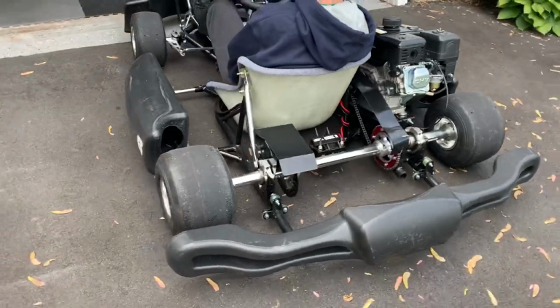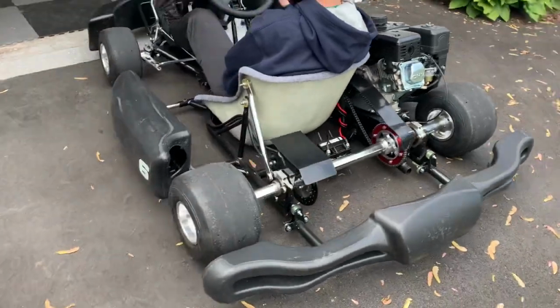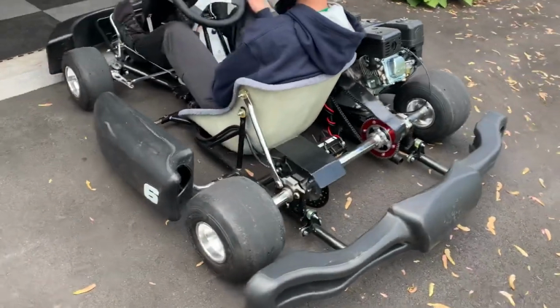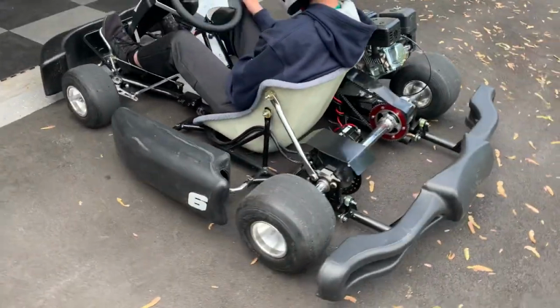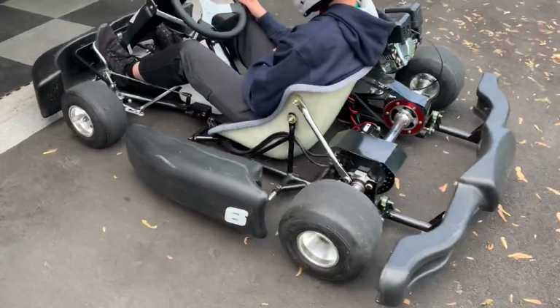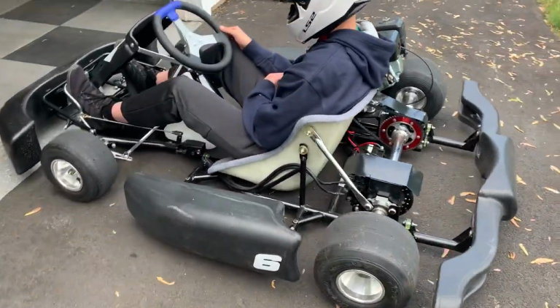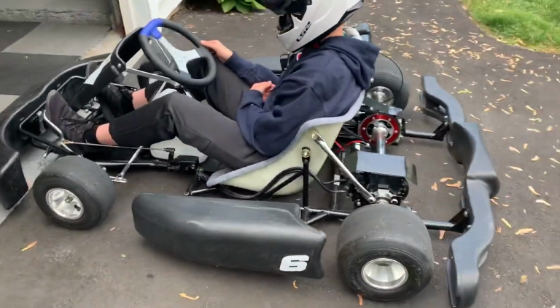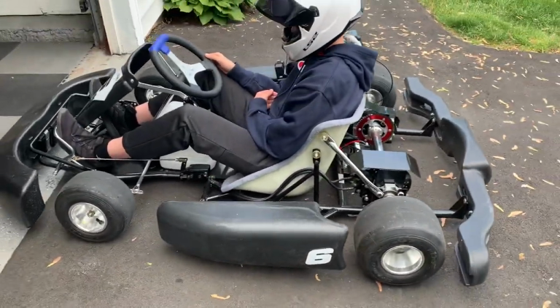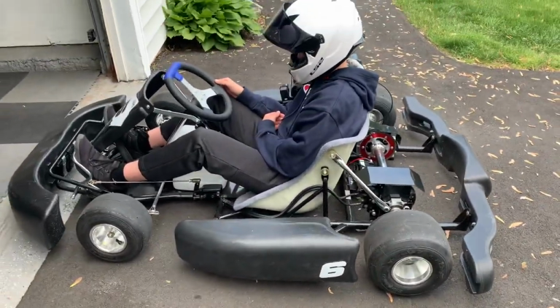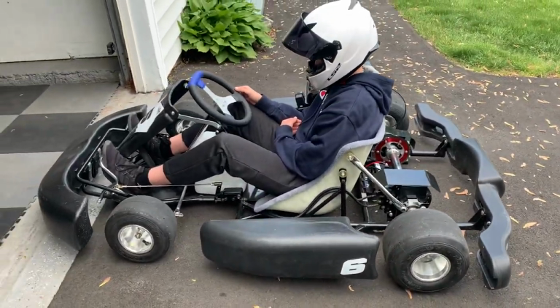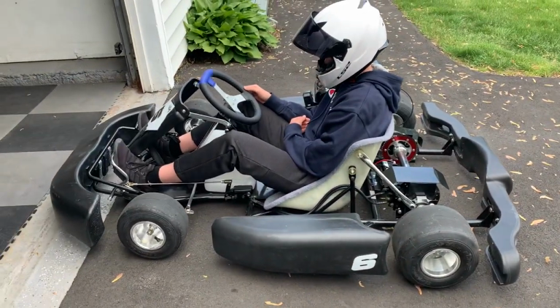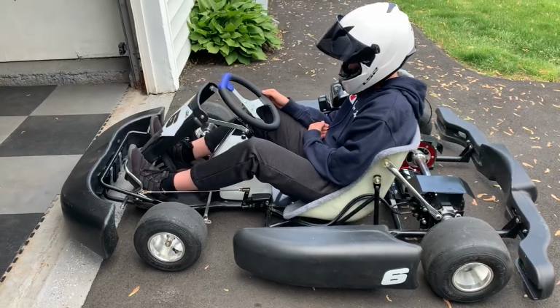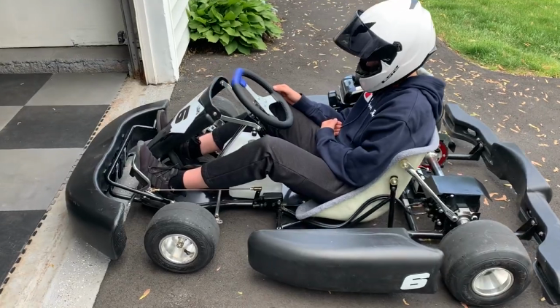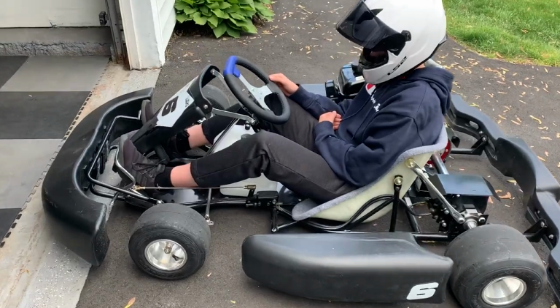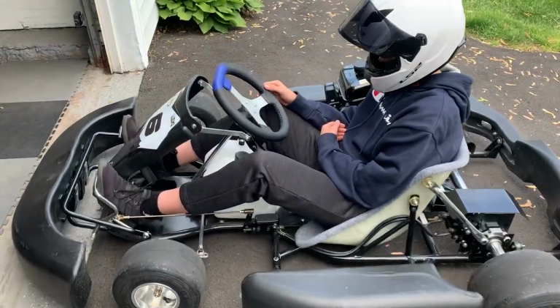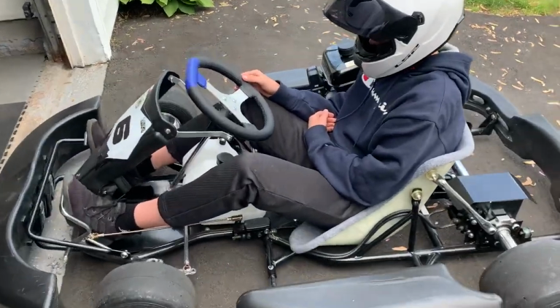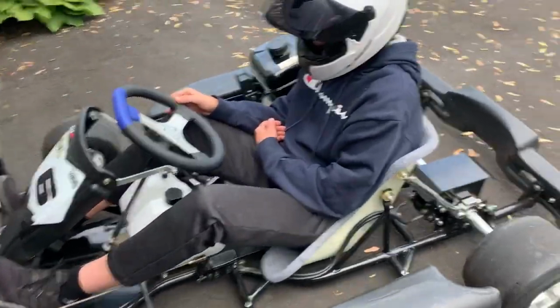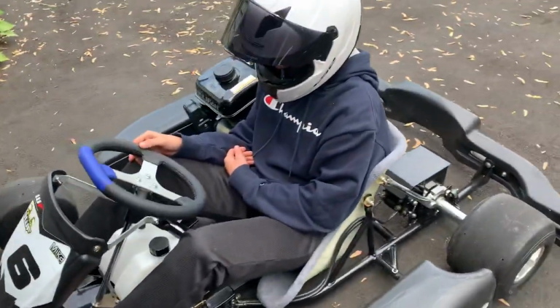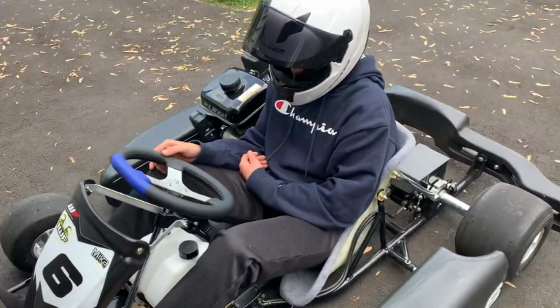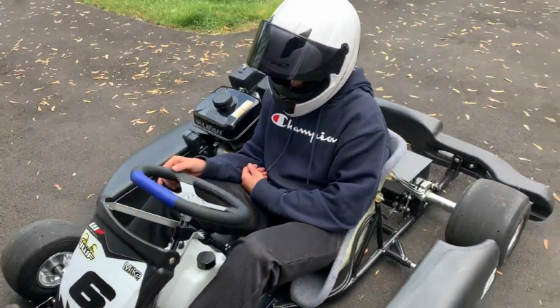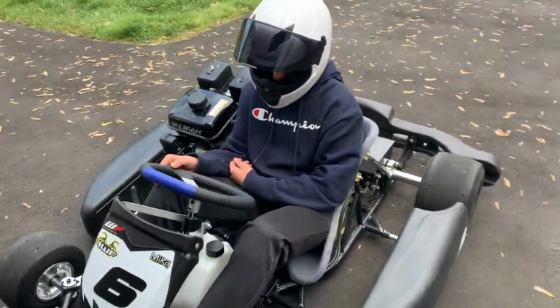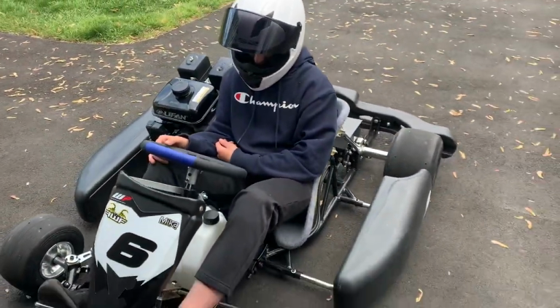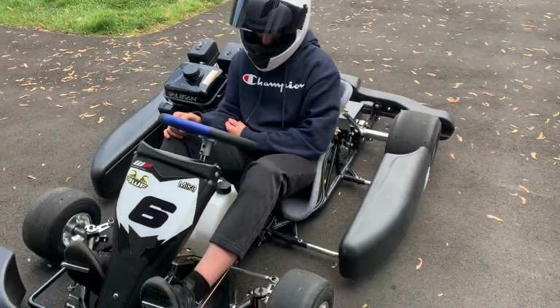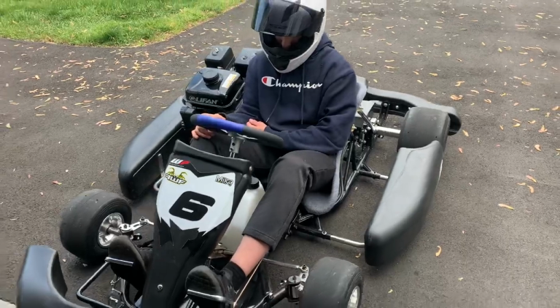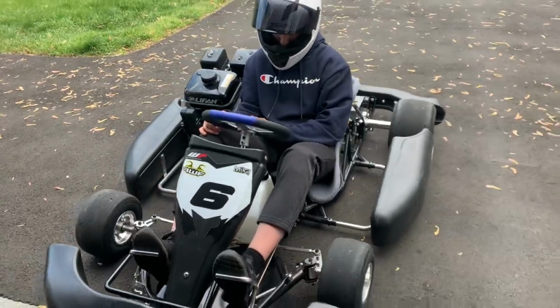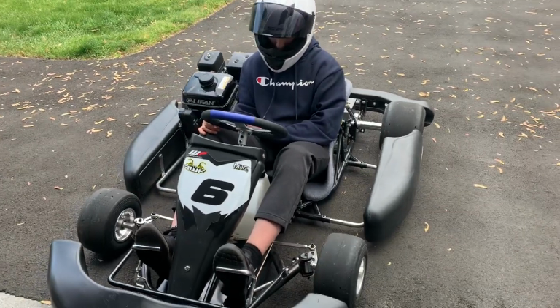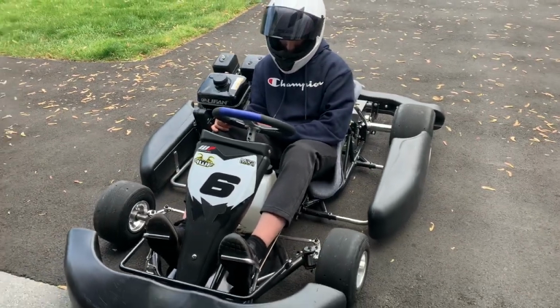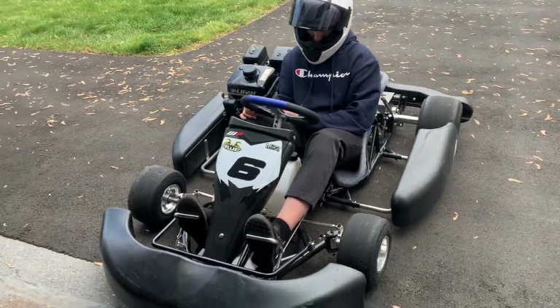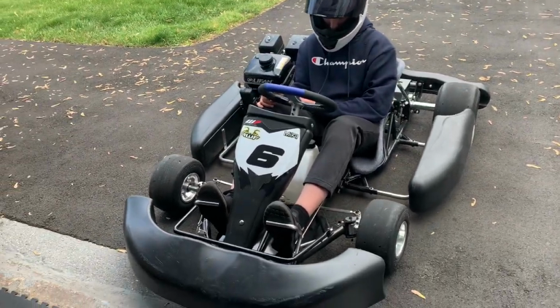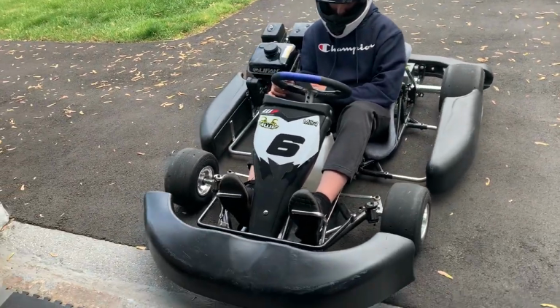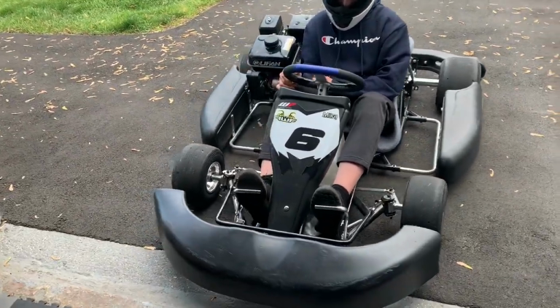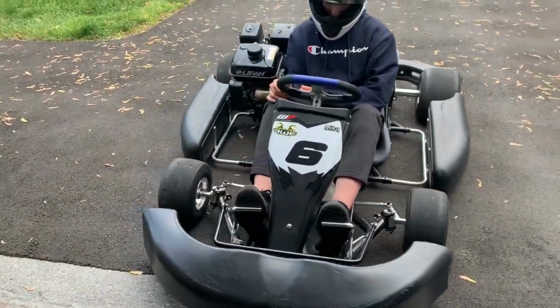I wouldn't ride this thing without a helmet ever — anyone. But it's a lot of fun. I think it's a great toy. We have a lot of additions that are going to be put onto this. You know how I do things with my motorcycles and dirt bikes — that's what I plan on doing with this.